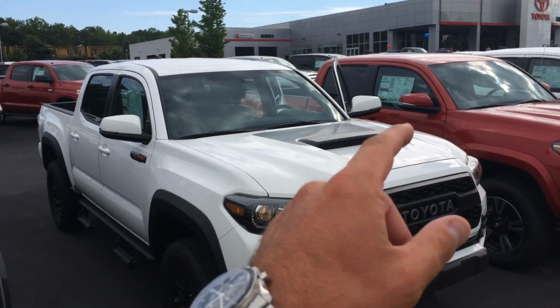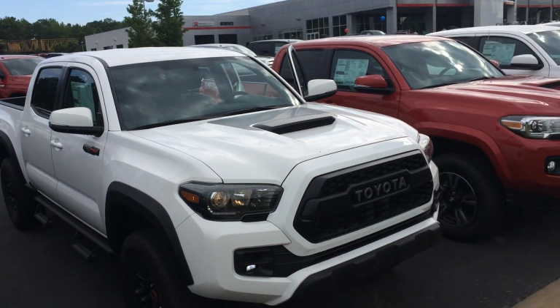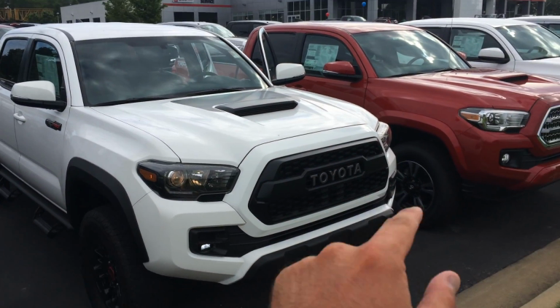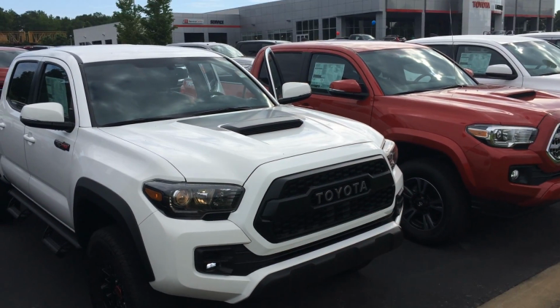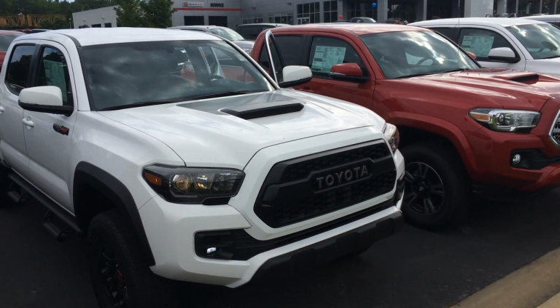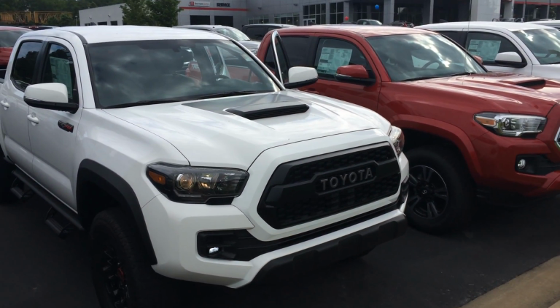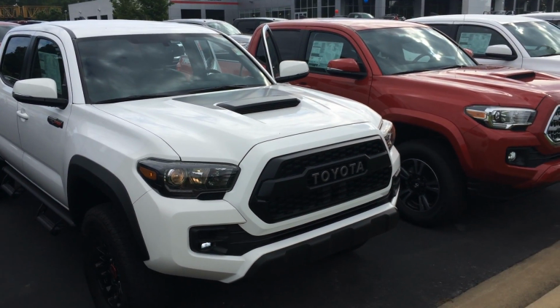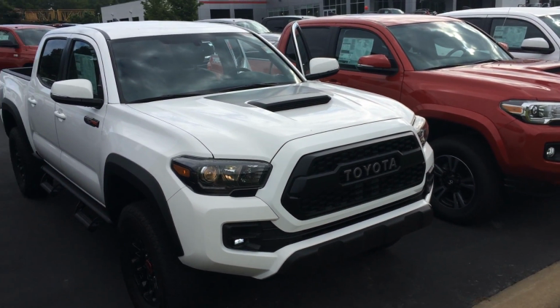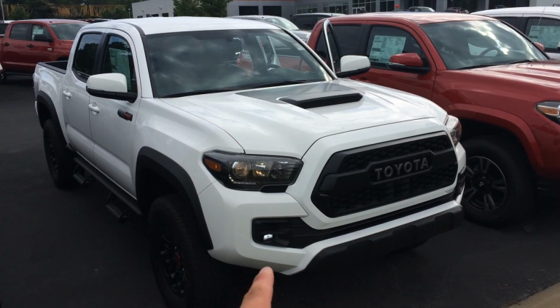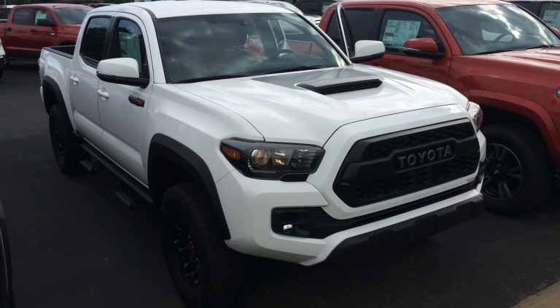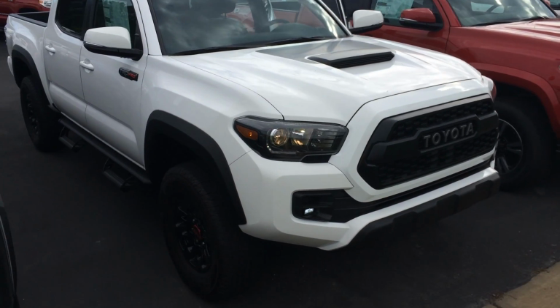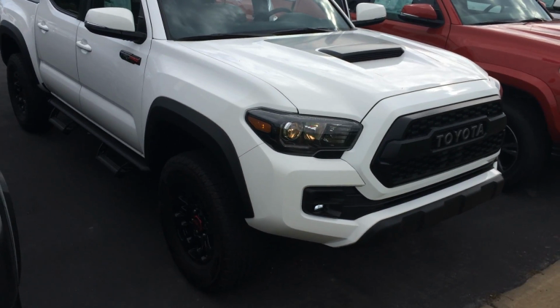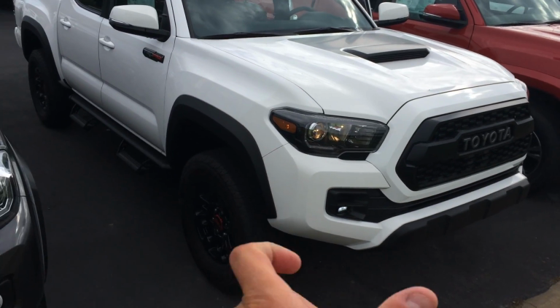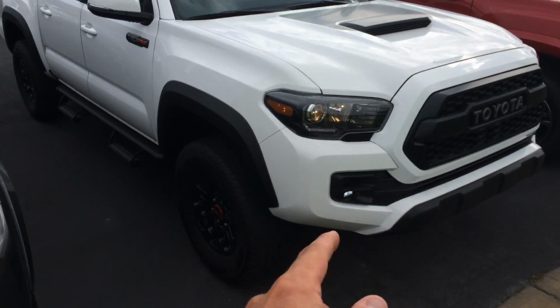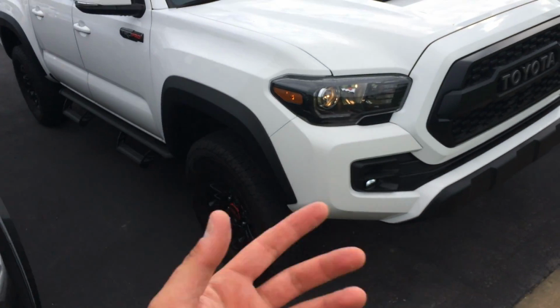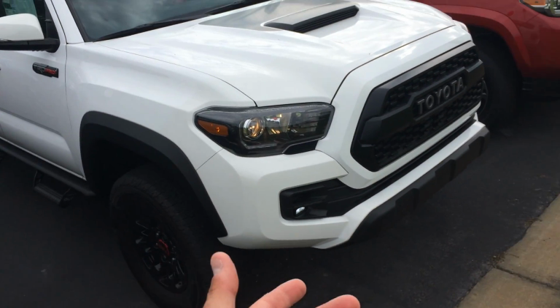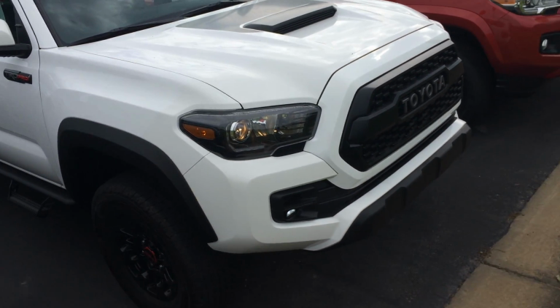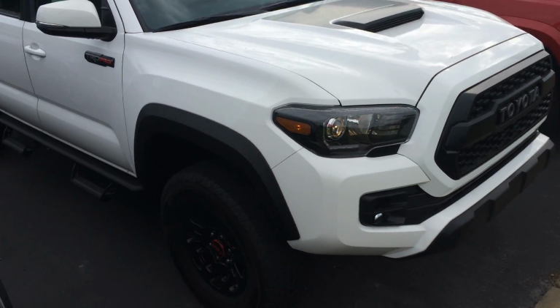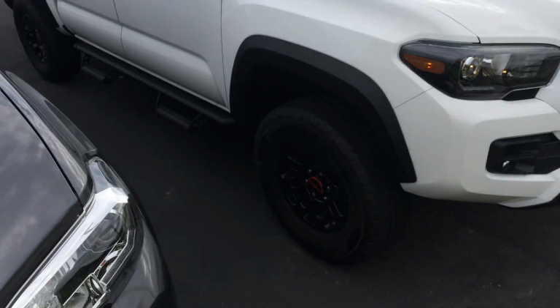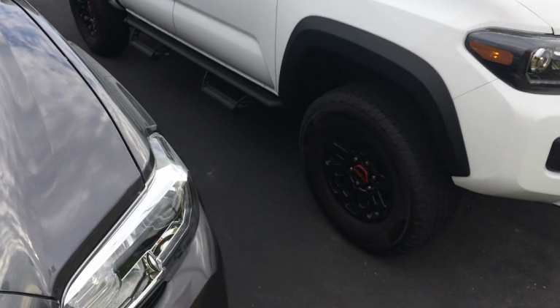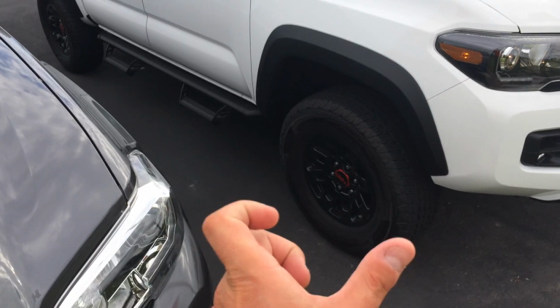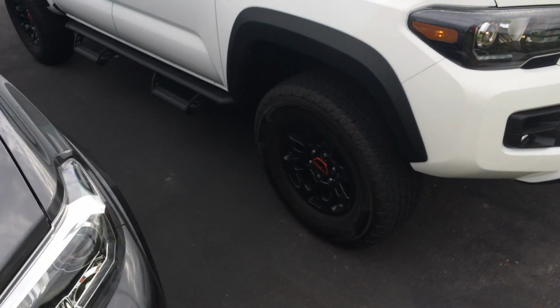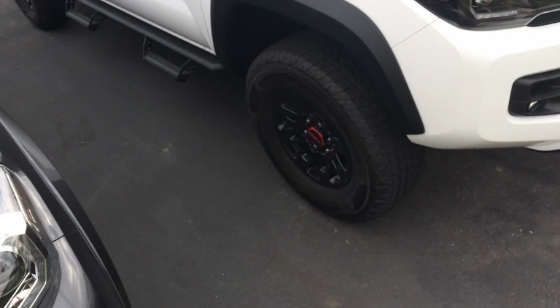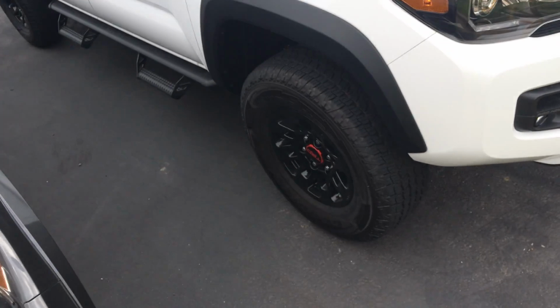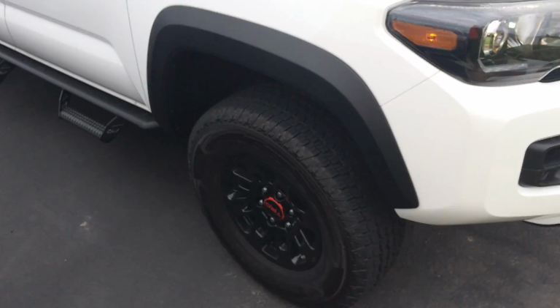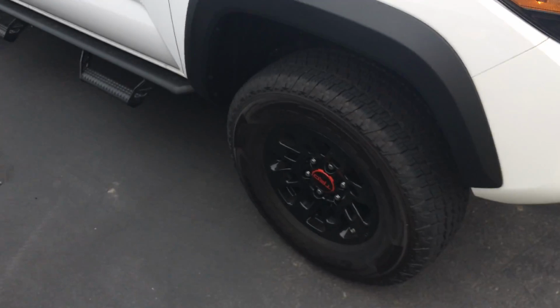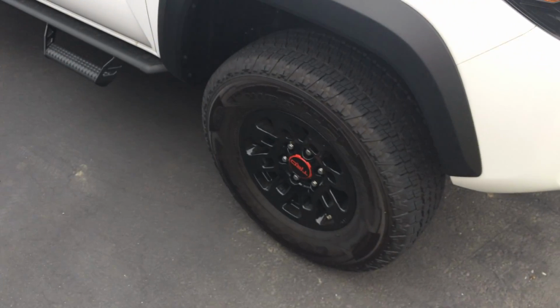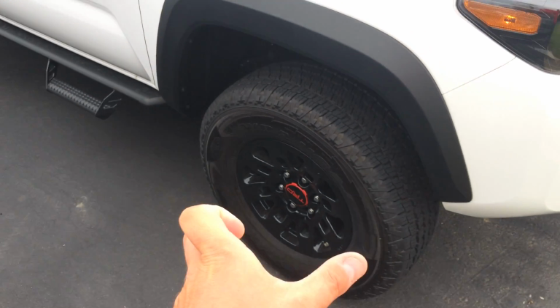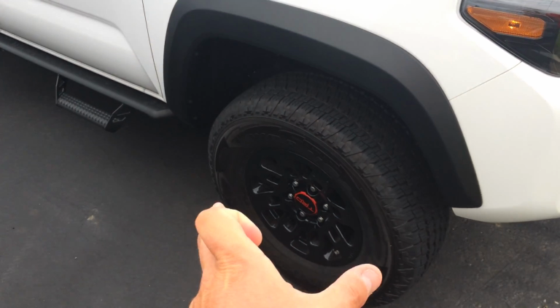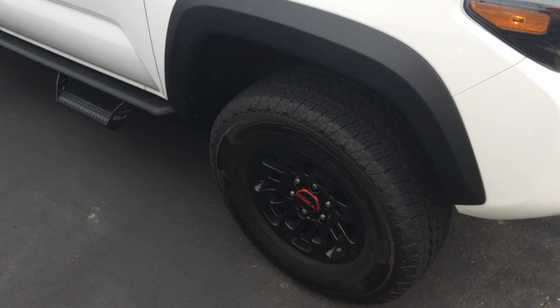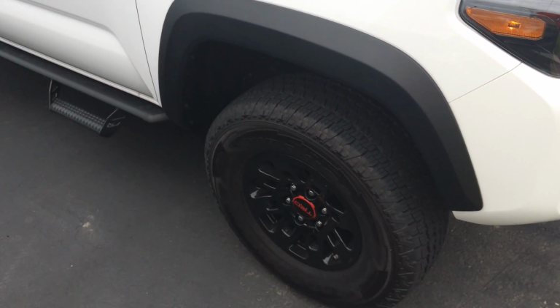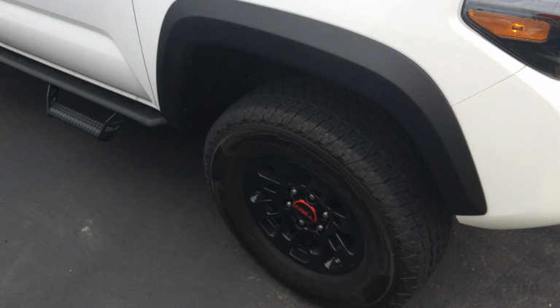It does have the hood scoop, the unique Toyota front grille, and you've got some Rigid Industries LED daytime running lights, but also fog lights — two in one. And you've got TRD unique black dial alloy wheels with Kevlar-lined Goodyear Wrangler tires.